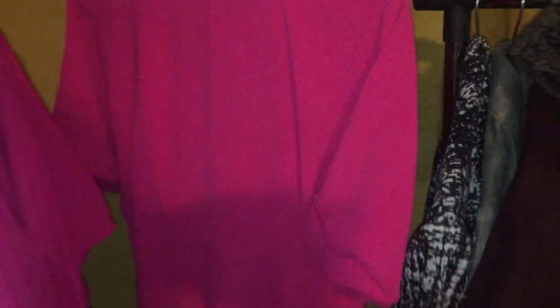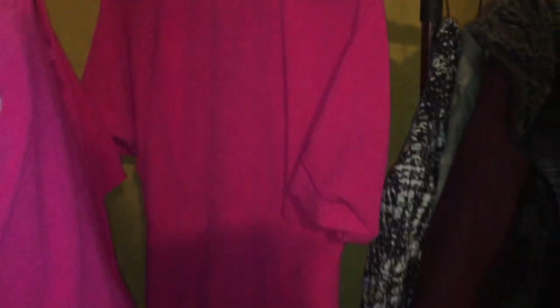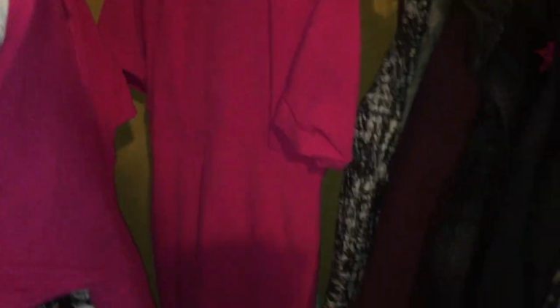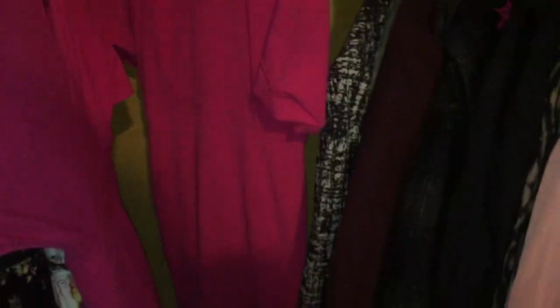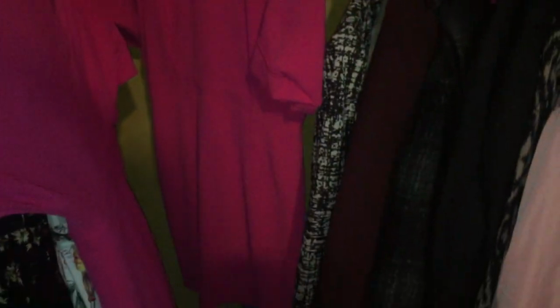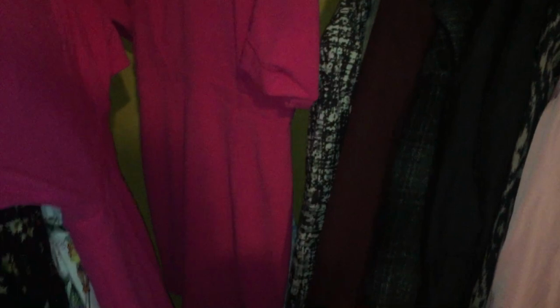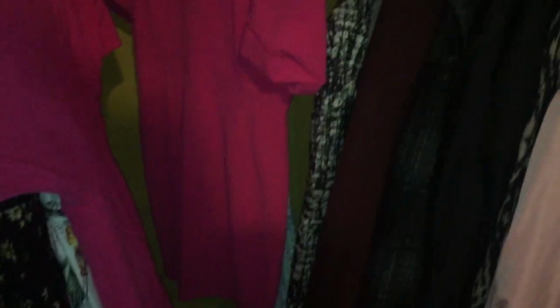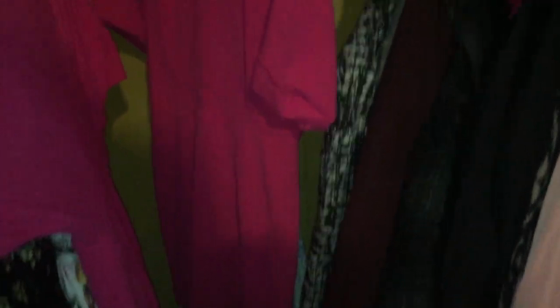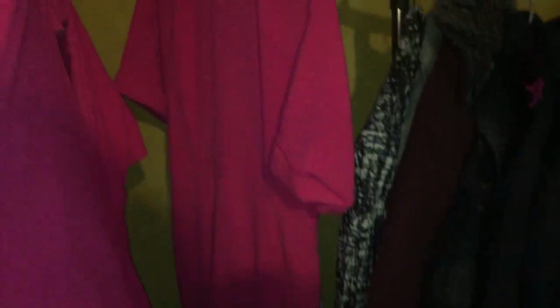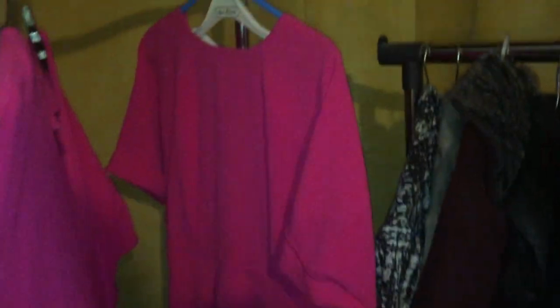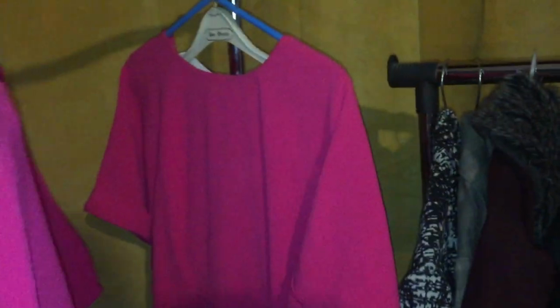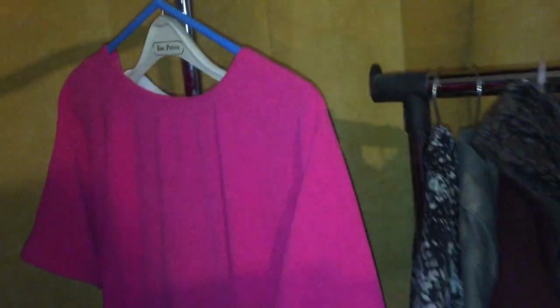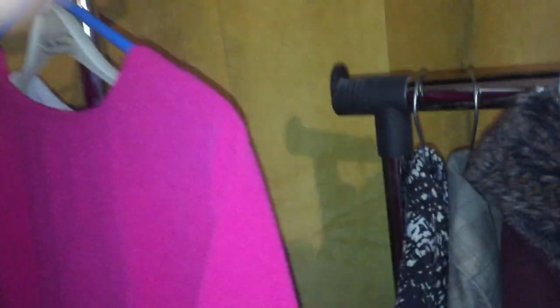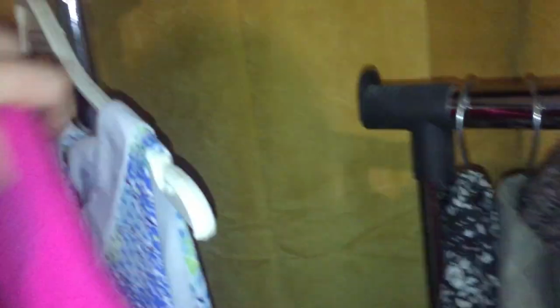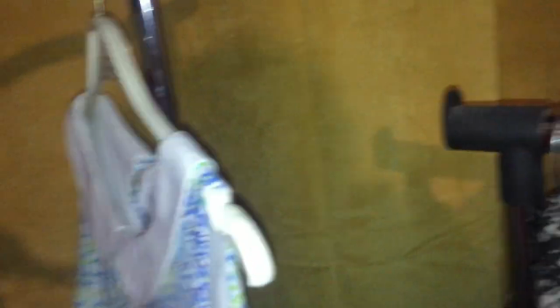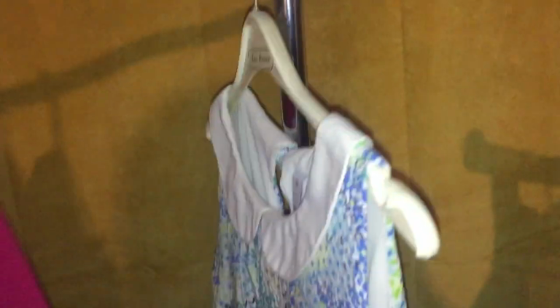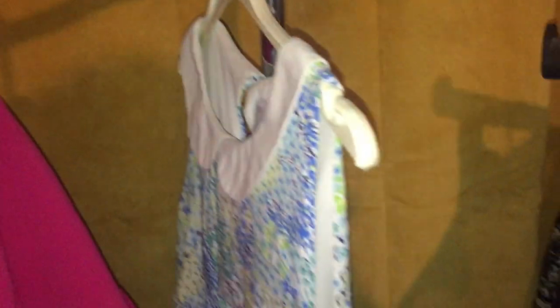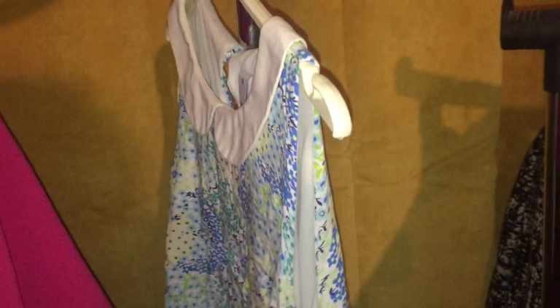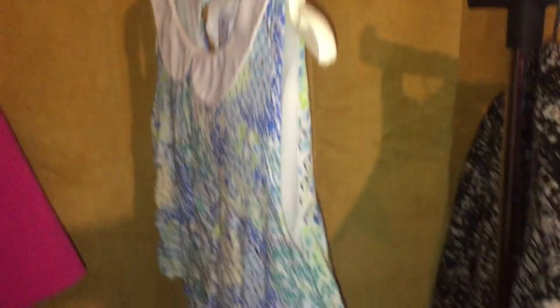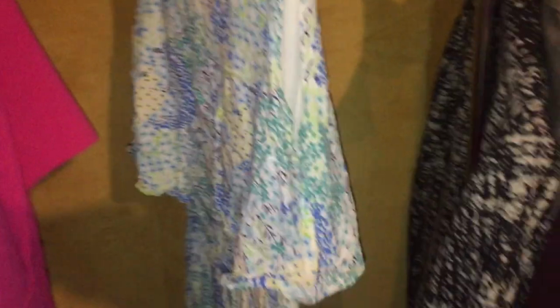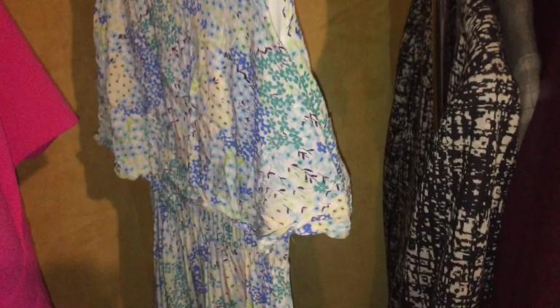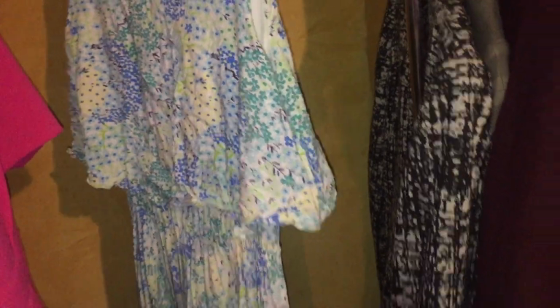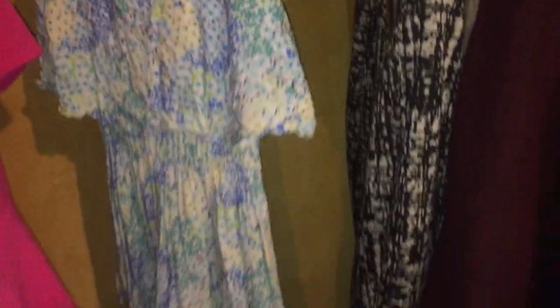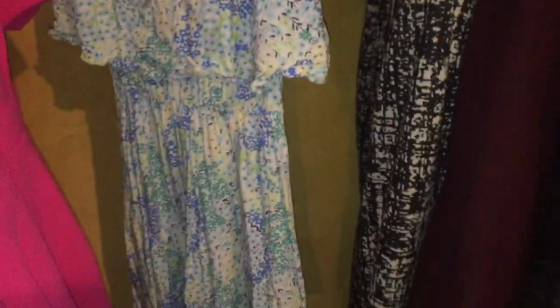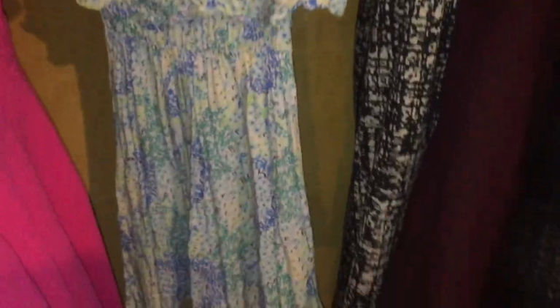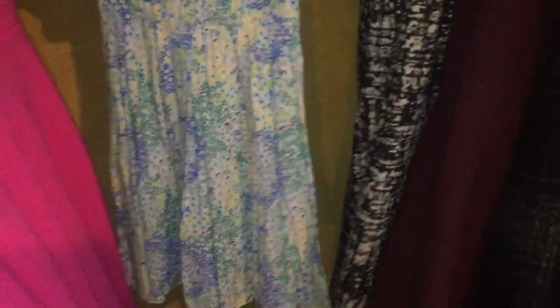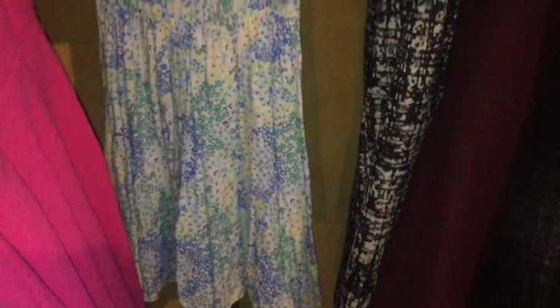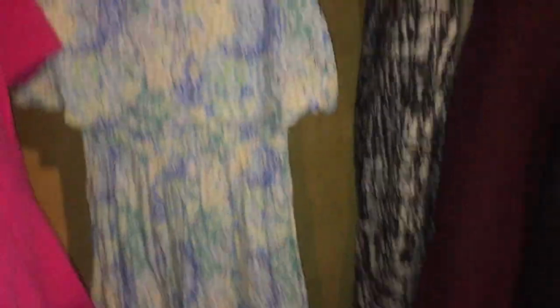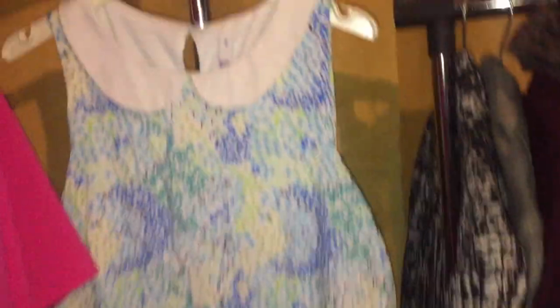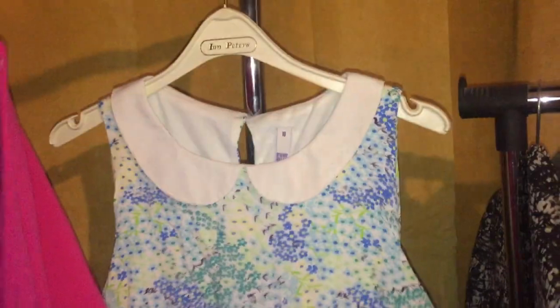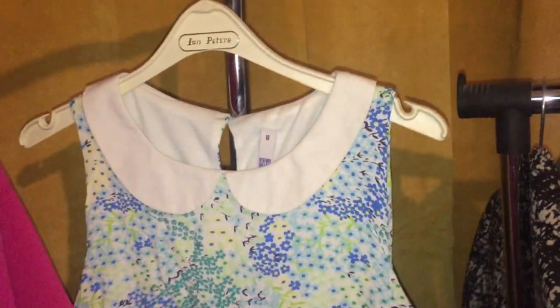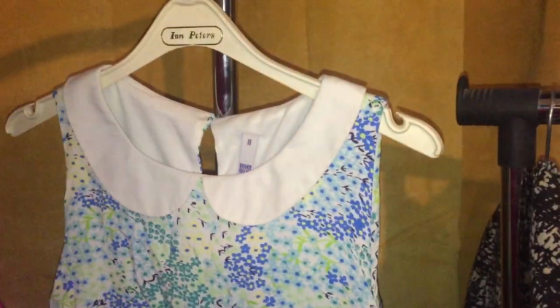I'll just show you it properly here — it's really nice, the colour is really bold and stunning. And this dress is really creased but it's from Henry Holland and it would be nice on the beach.